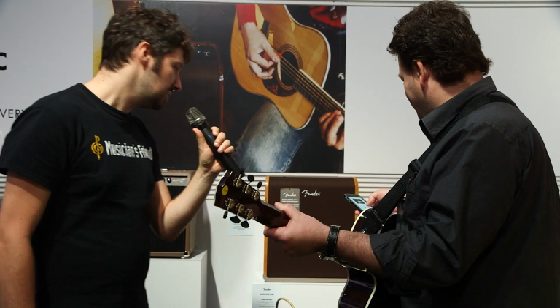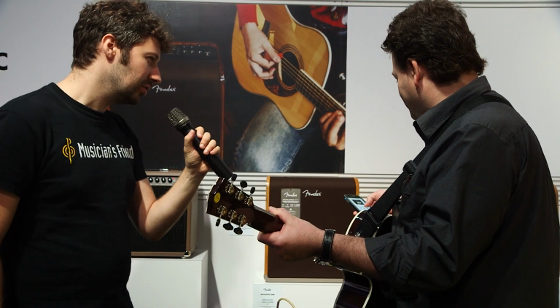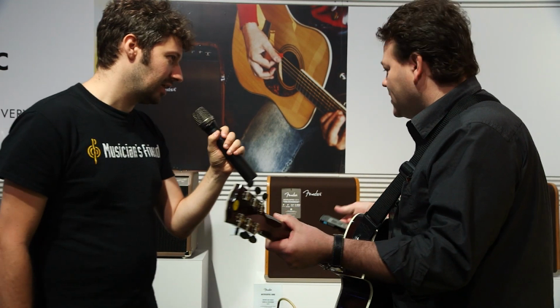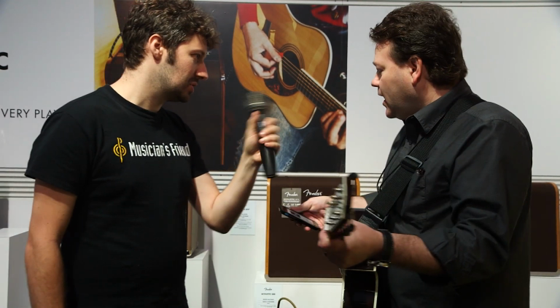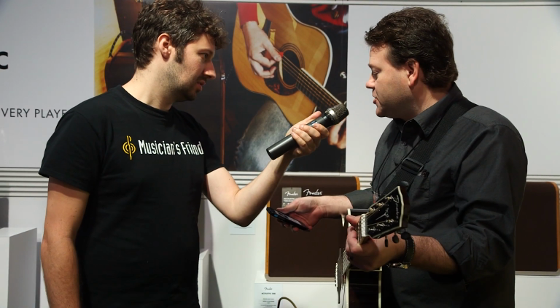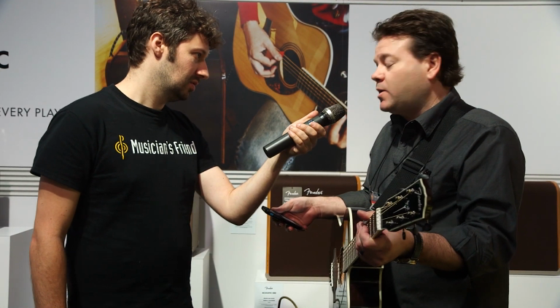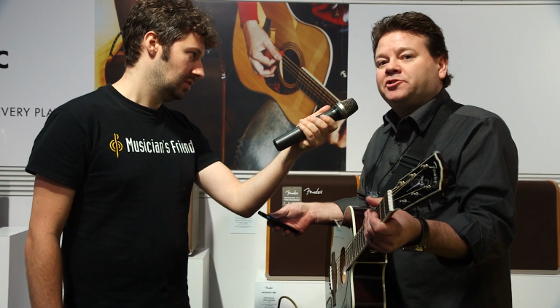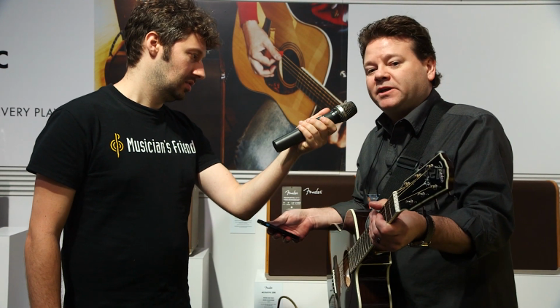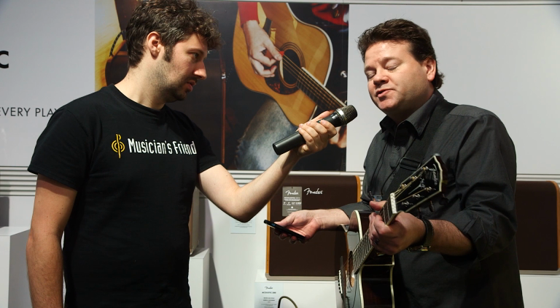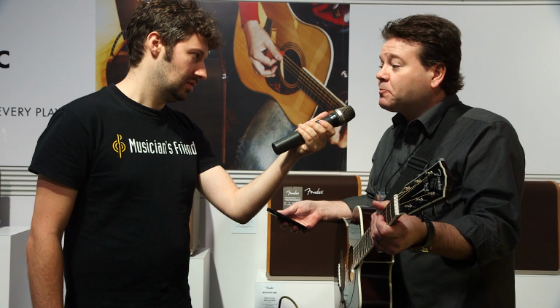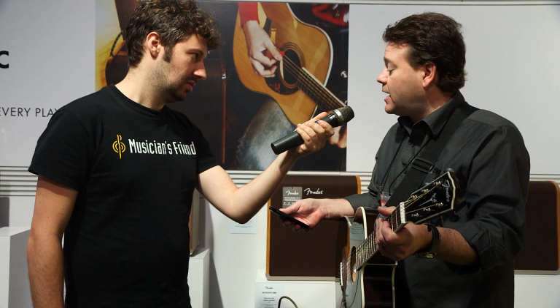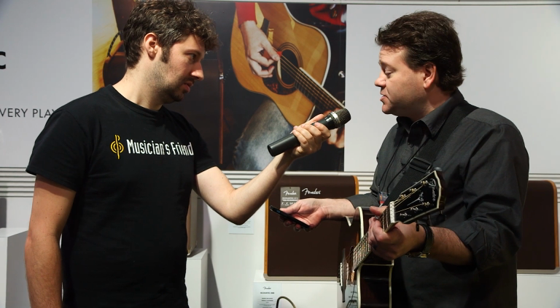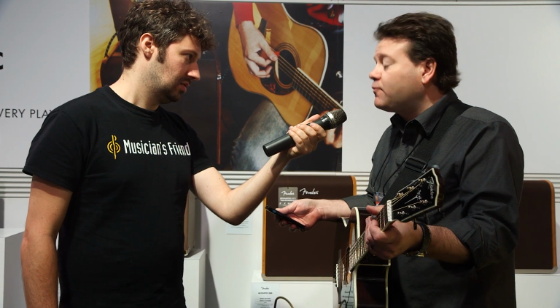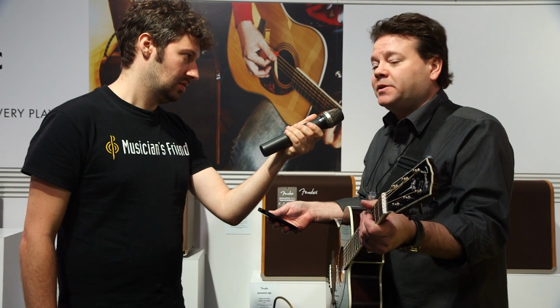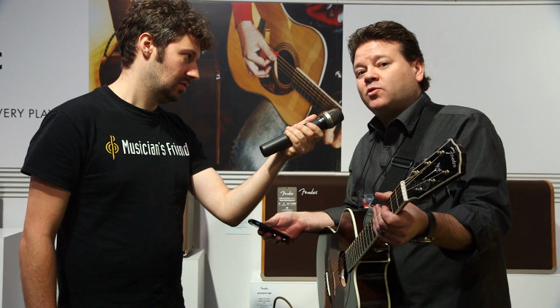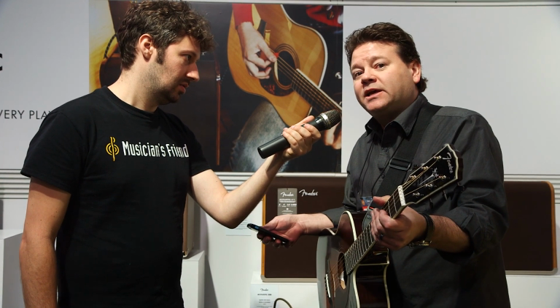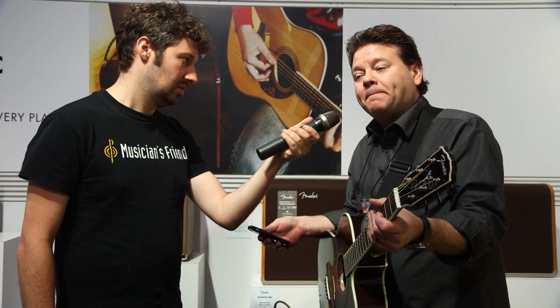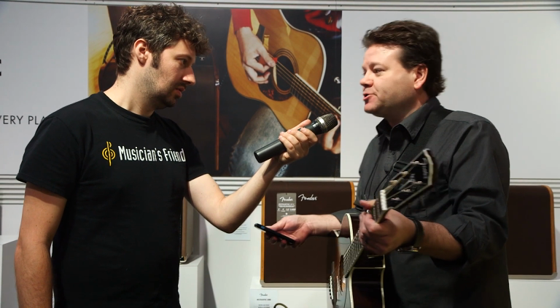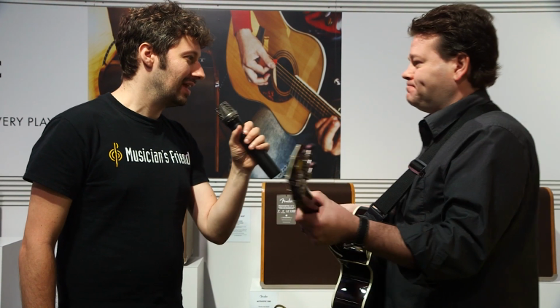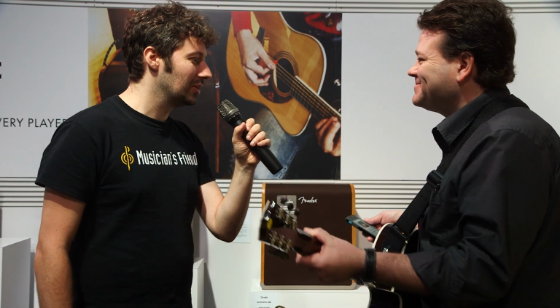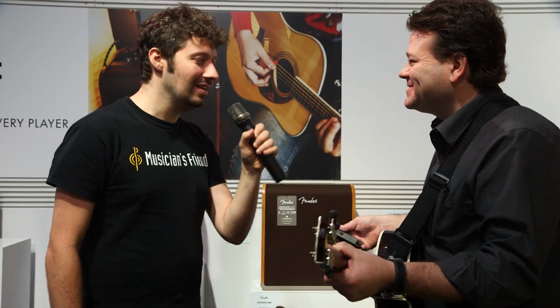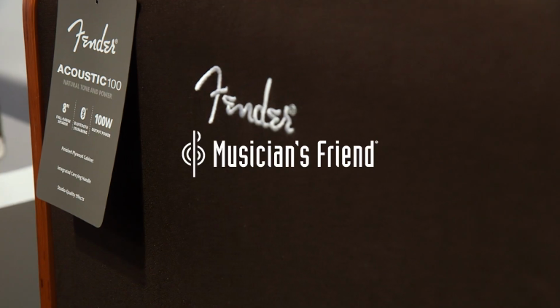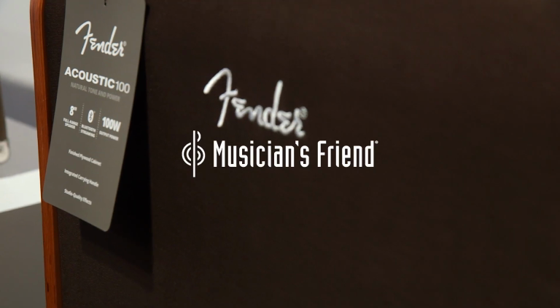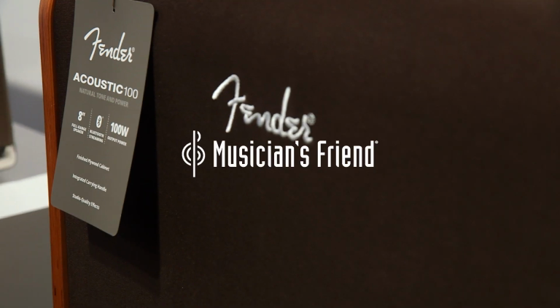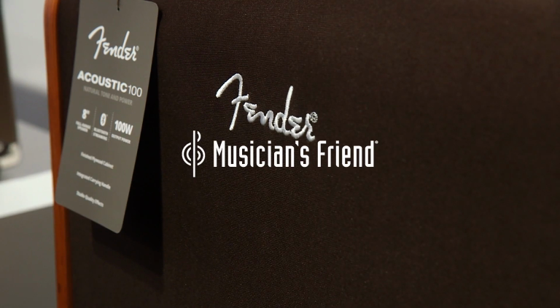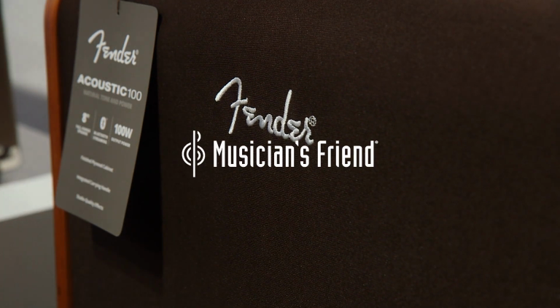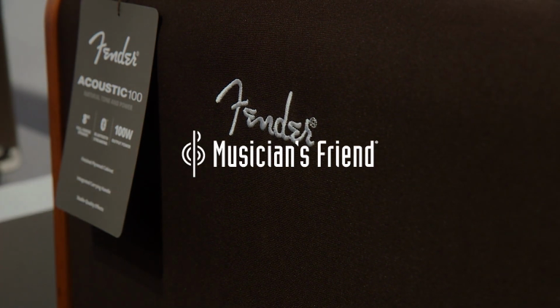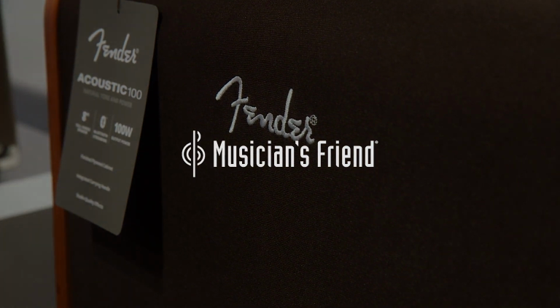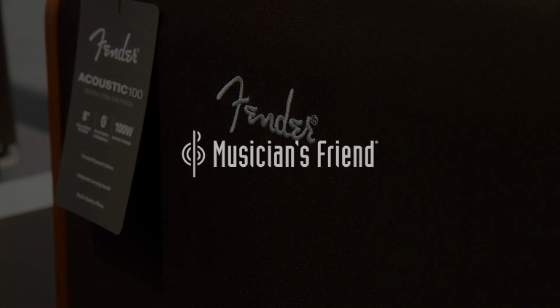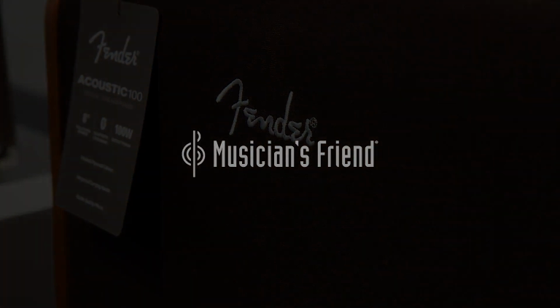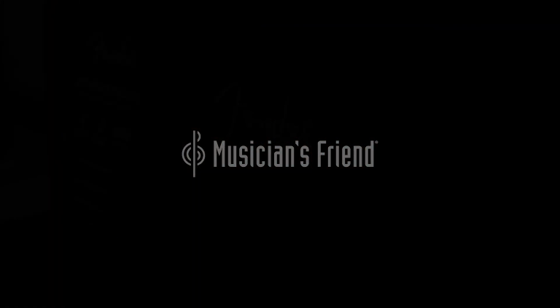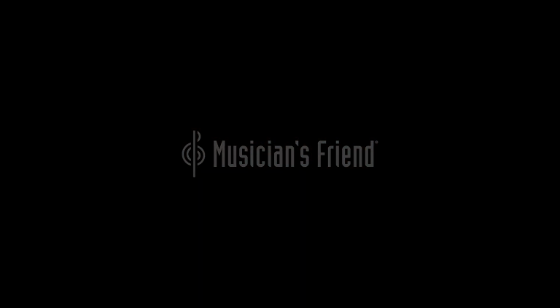So what's the availability looking like on these amps? The Acoustic 100 and 200 will be in stores in April, and the Acoustasonic 40 will be in stores in March. Thank you so much, Shane. And if you want to learn more about these exciting new acoustic amps from Fender, head to musiciansfriend.com.